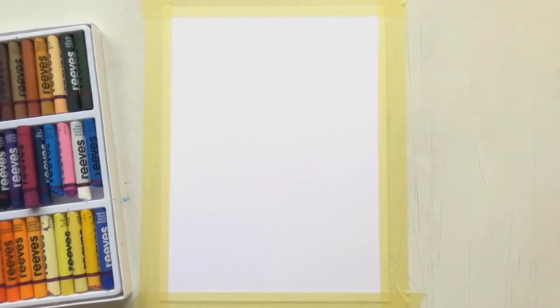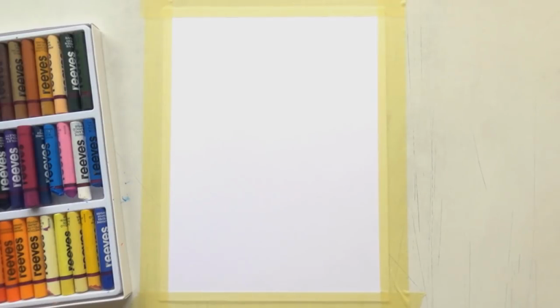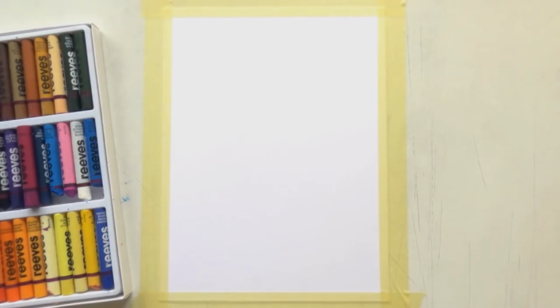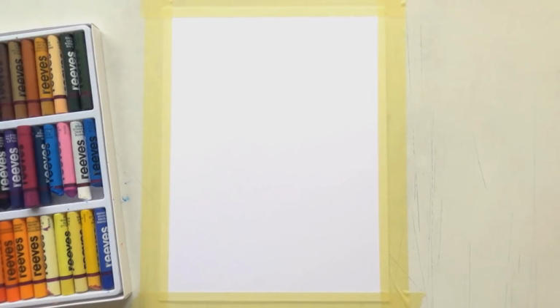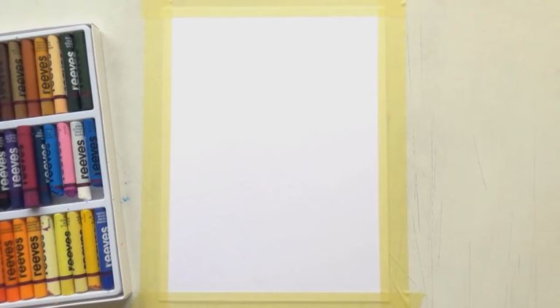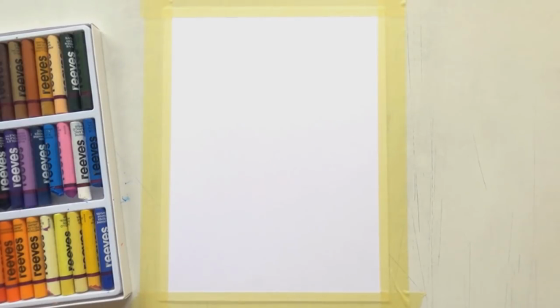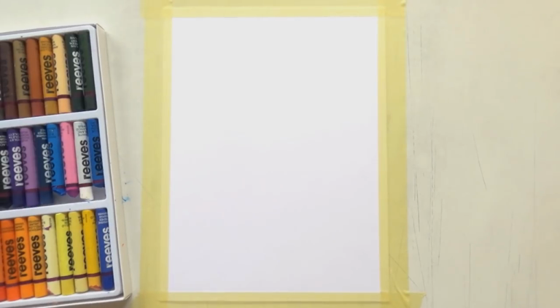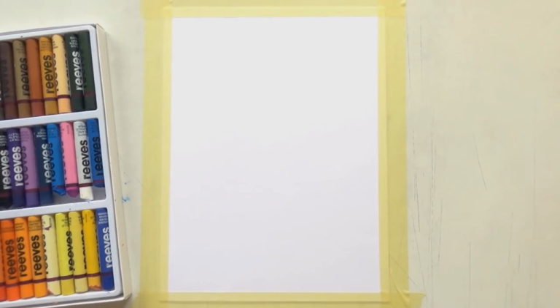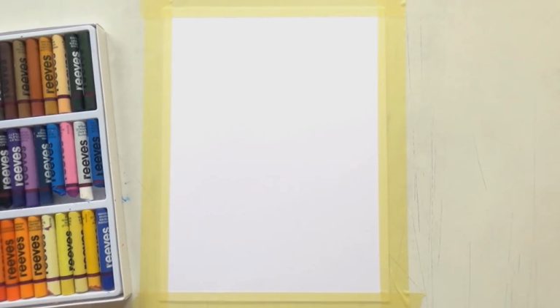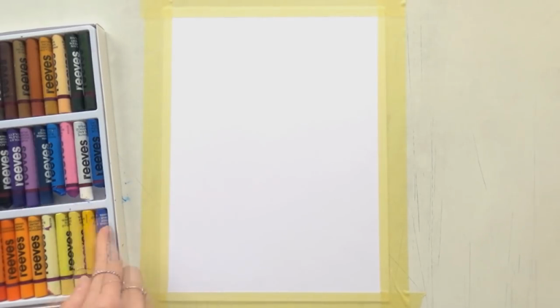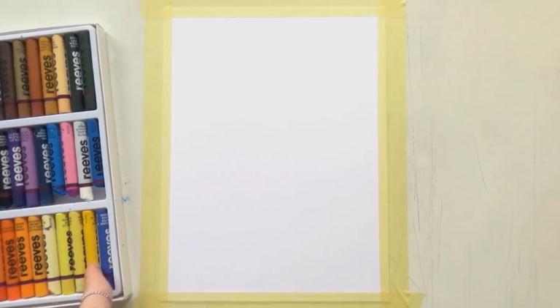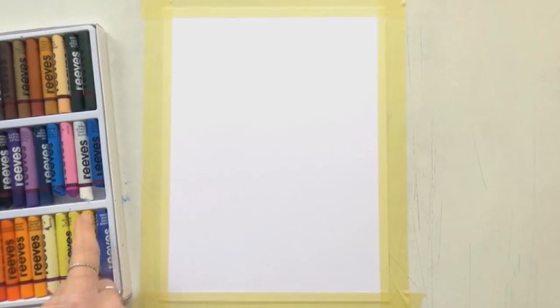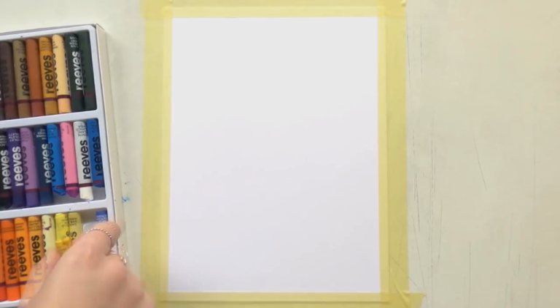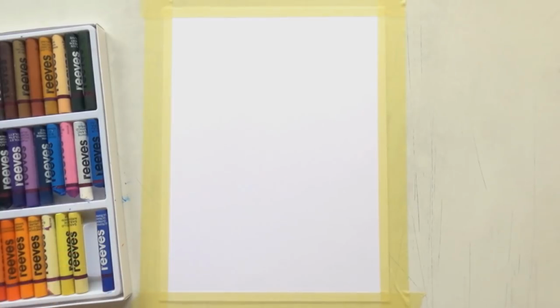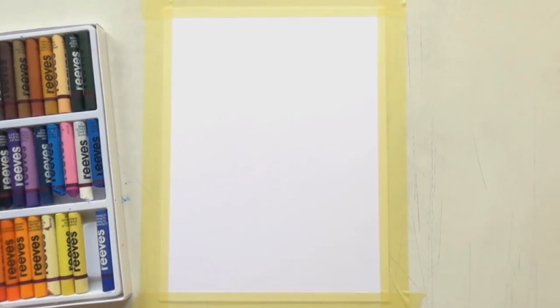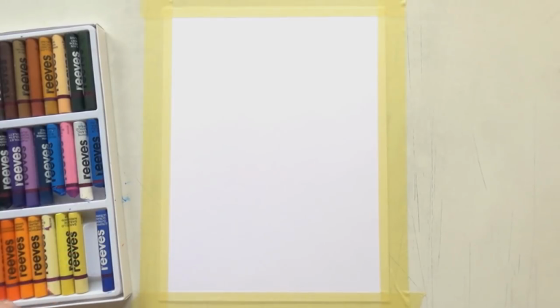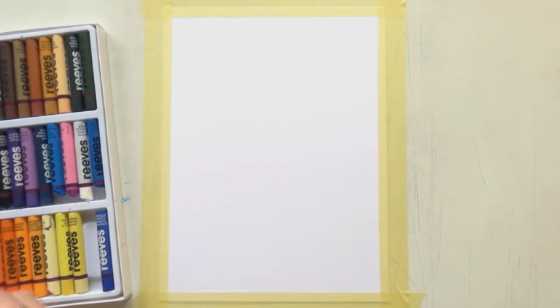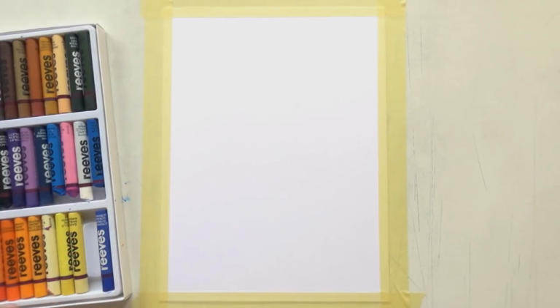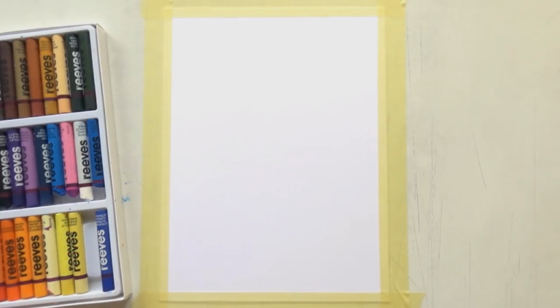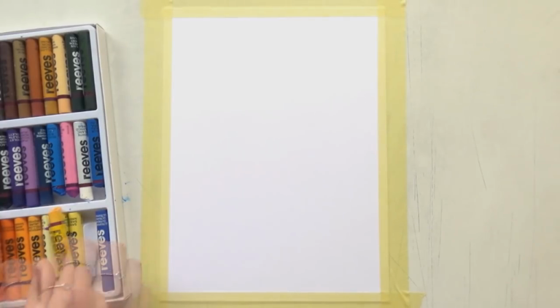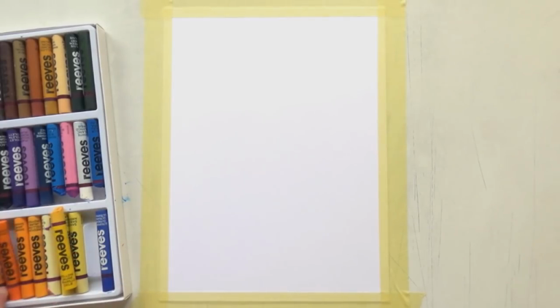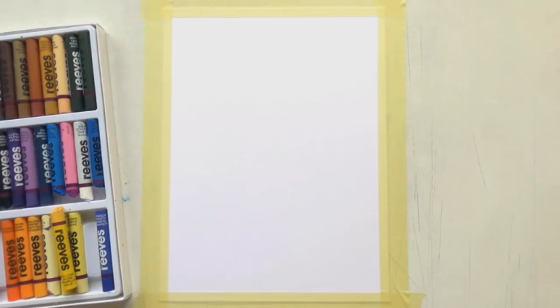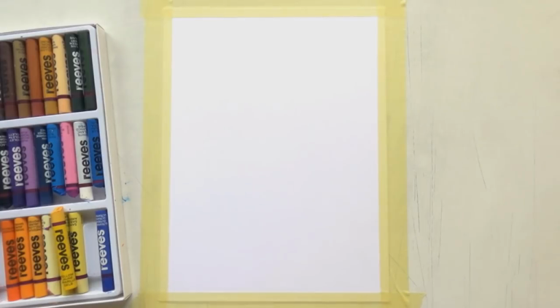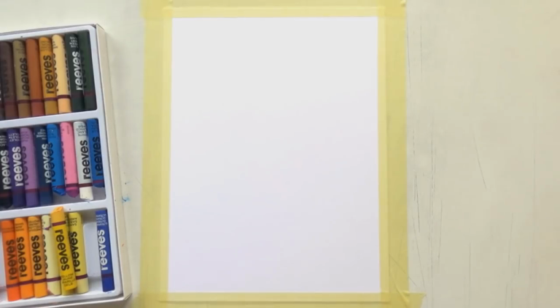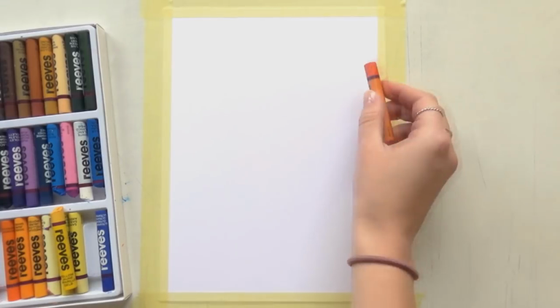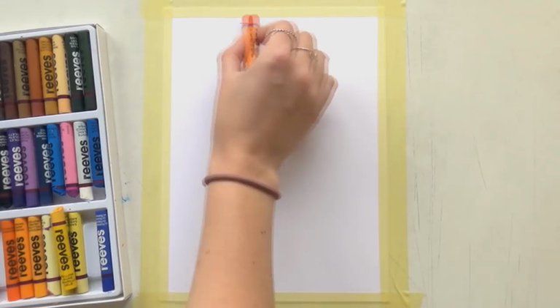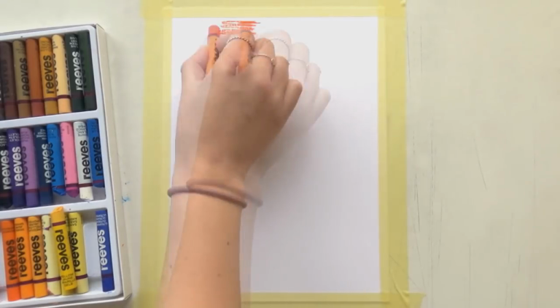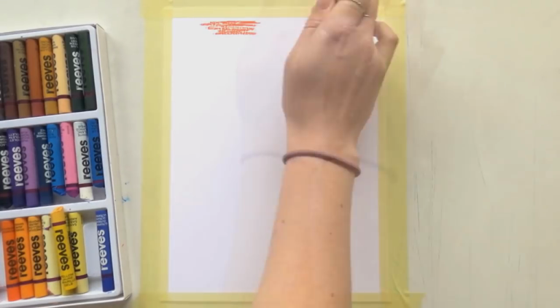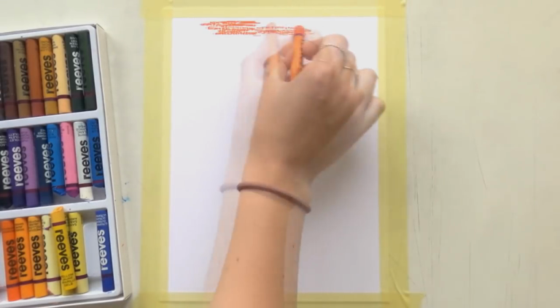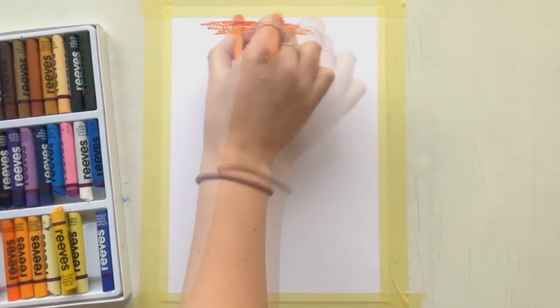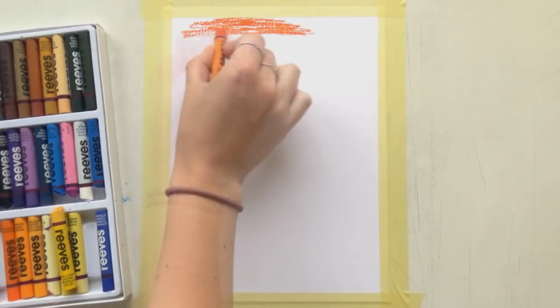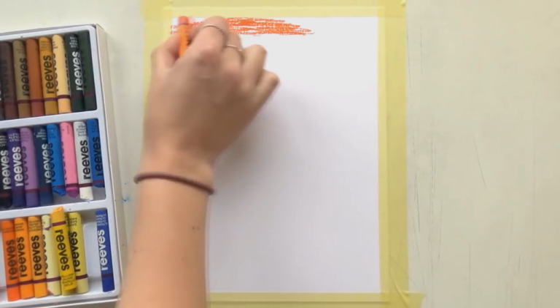If you watched my last video, you know that my first try with them was really, really bad. So I wanted to do it again and see if I can create something better now with different techniques and different paper.